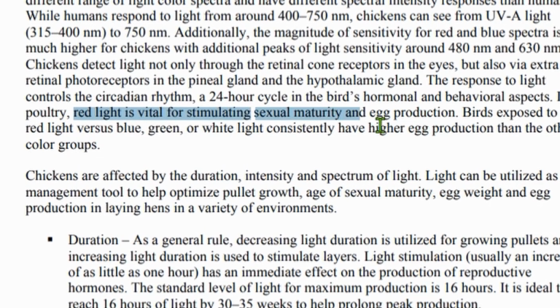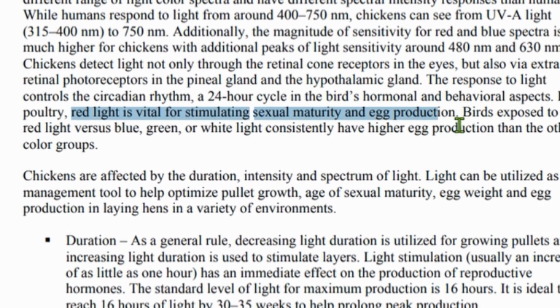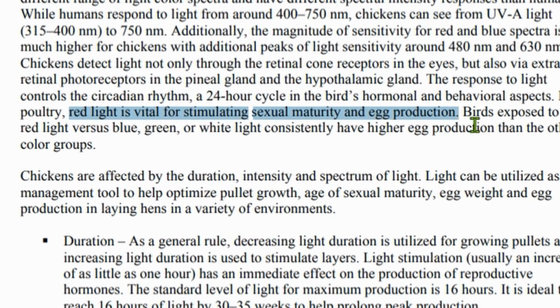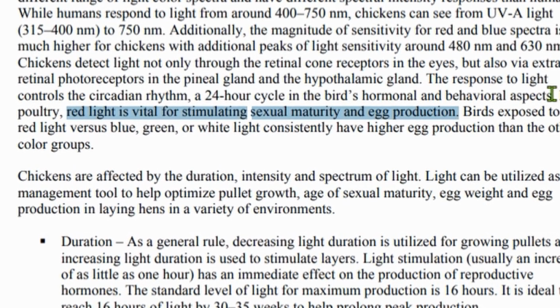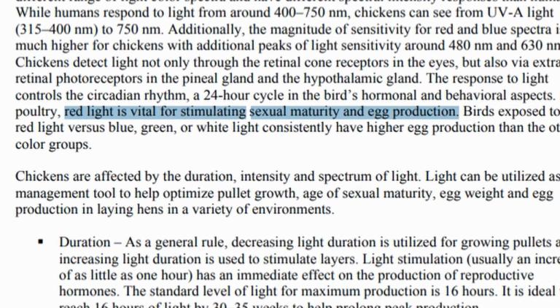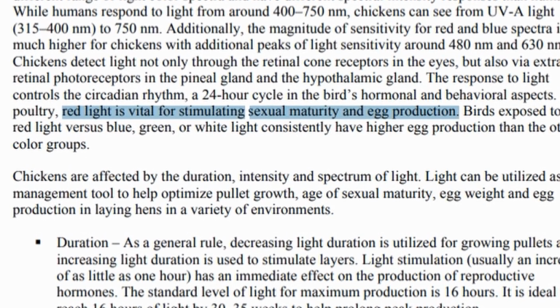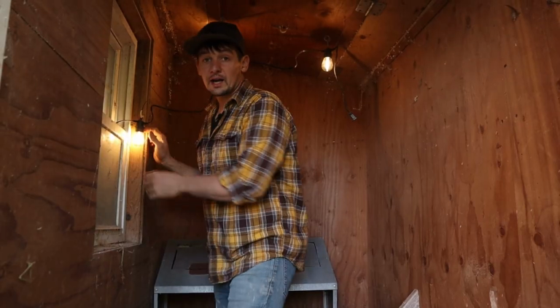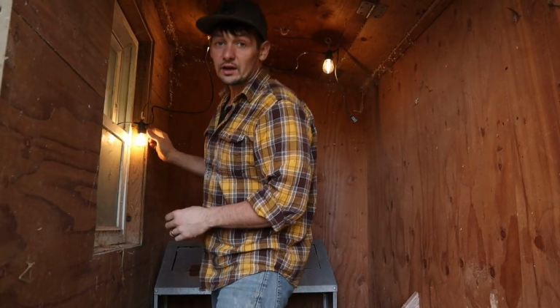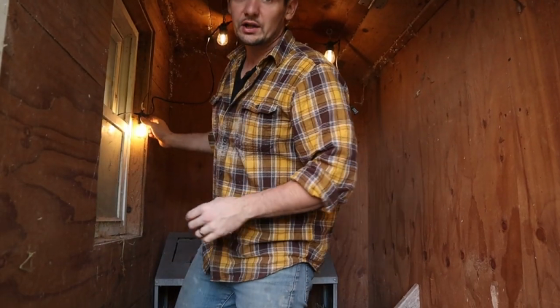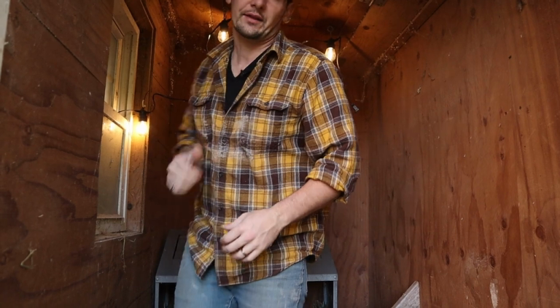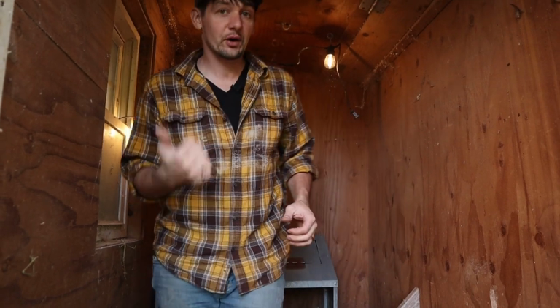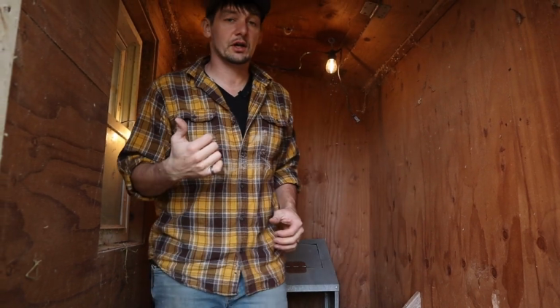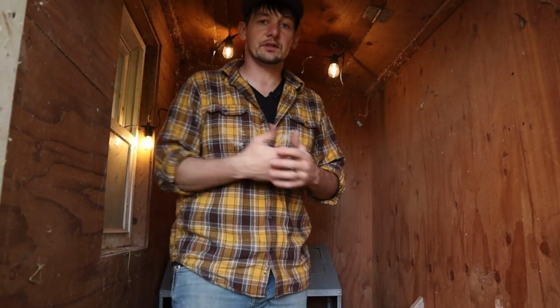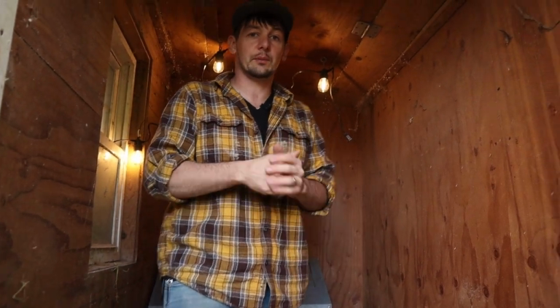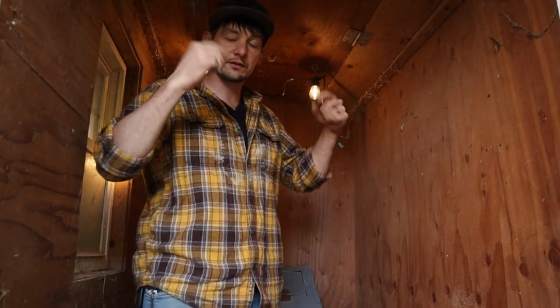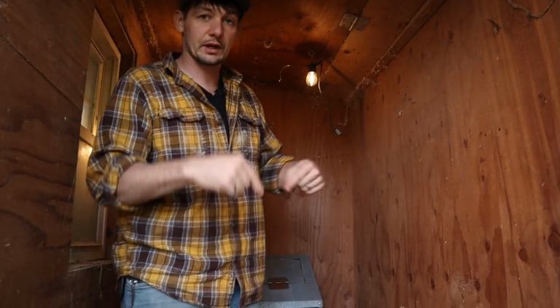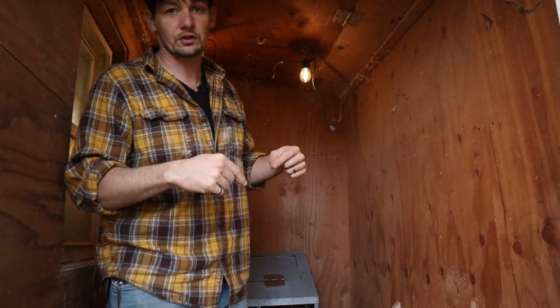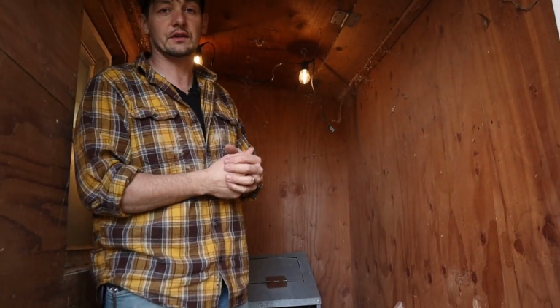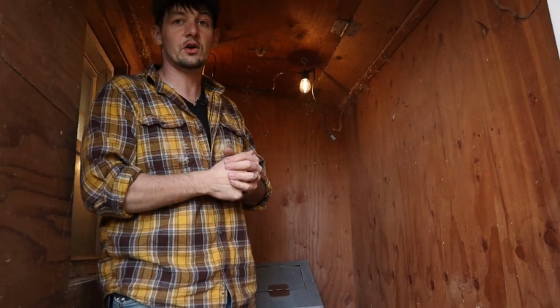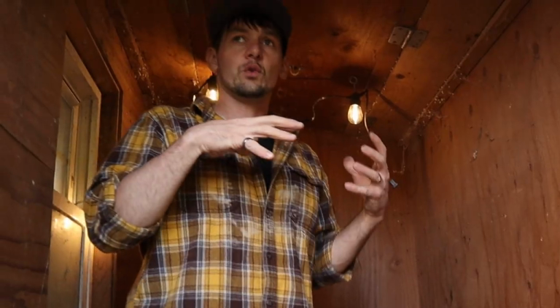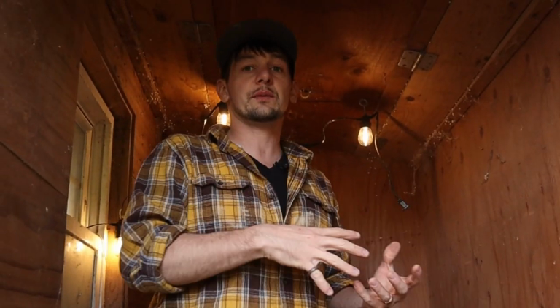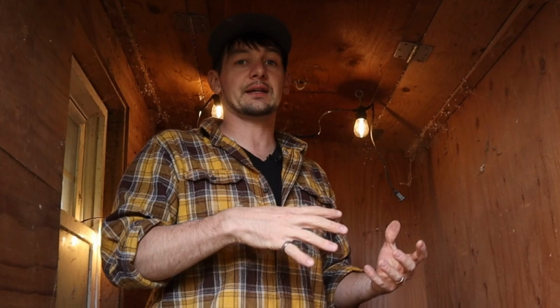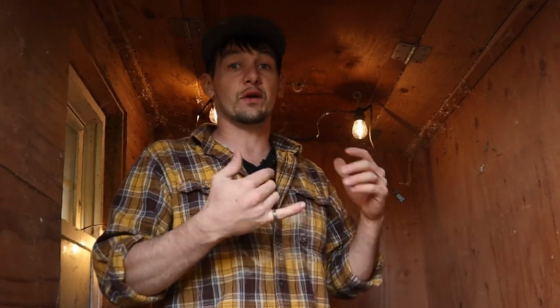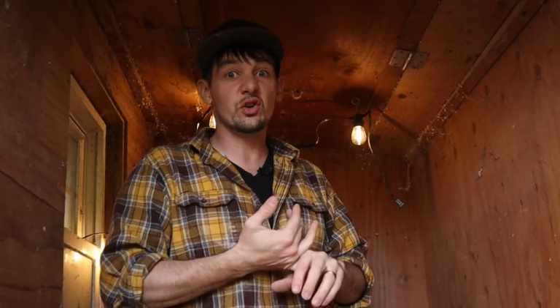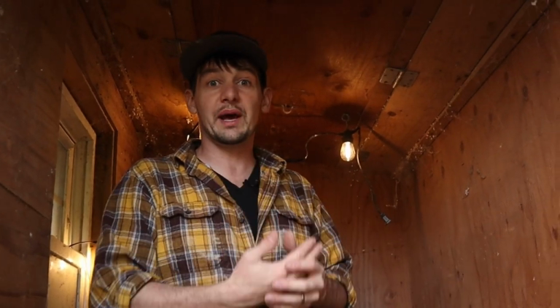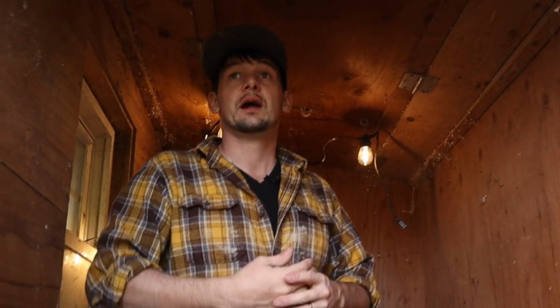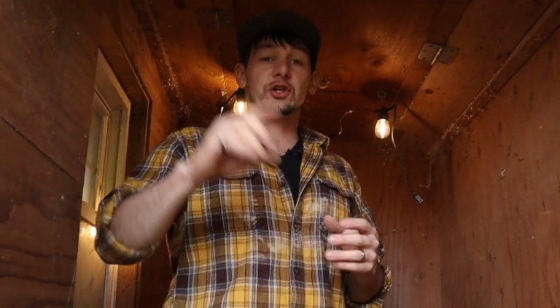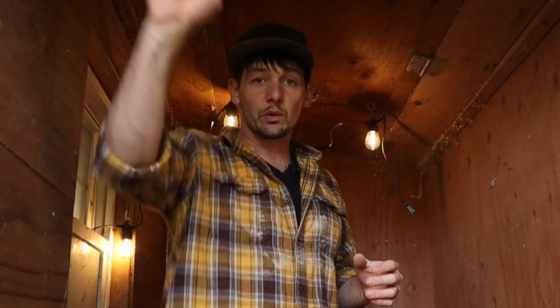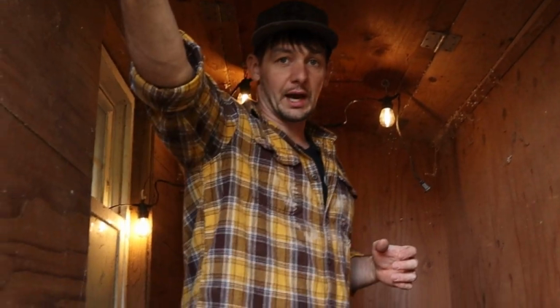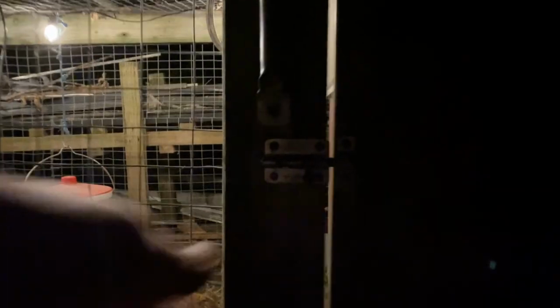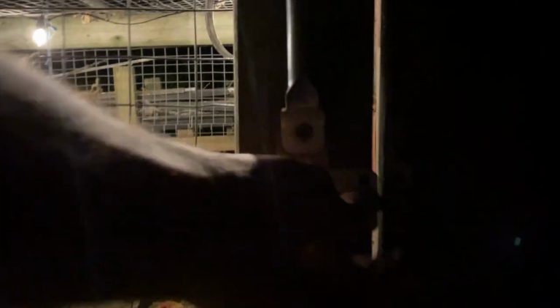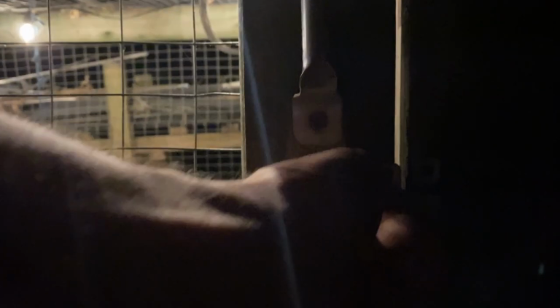A really white or fluorescent light doesn't have enough of the right light spectrum to encourage them to lay eggs. I just got these lights on Amazon, and I got the timer on Amazon too — really simple. I'll put links for those in the description. And if you want something that's a little more official and a little better, I'm gonna show you what we've got out in our big chicken coop.